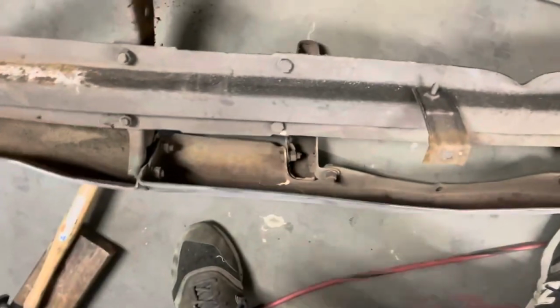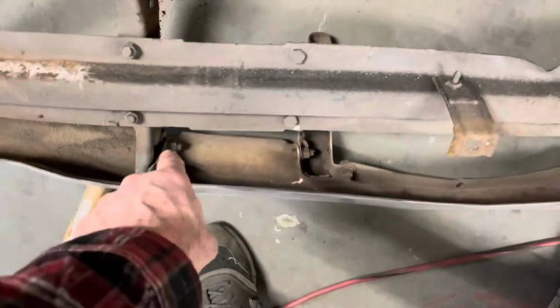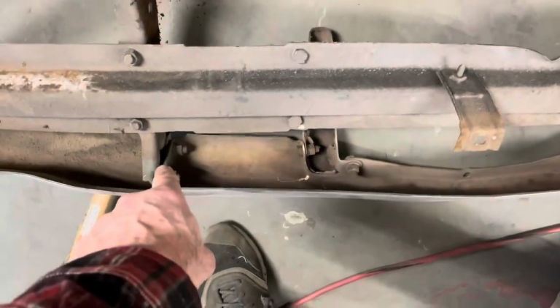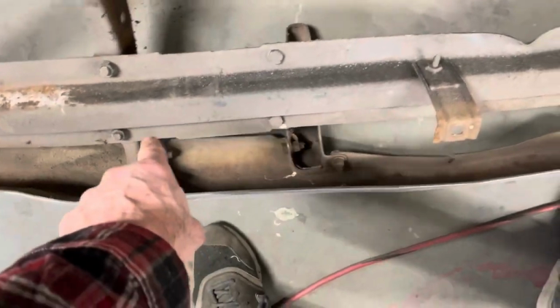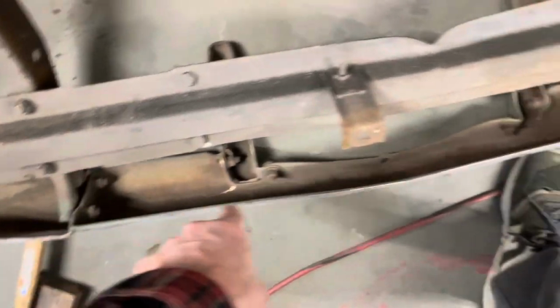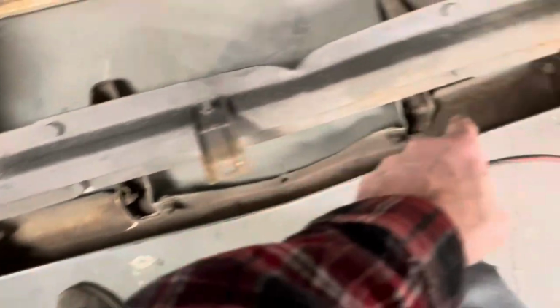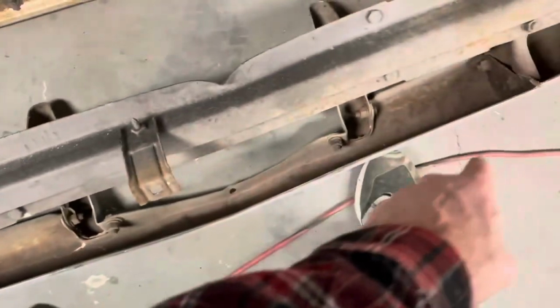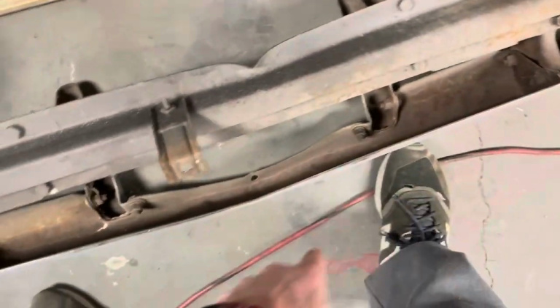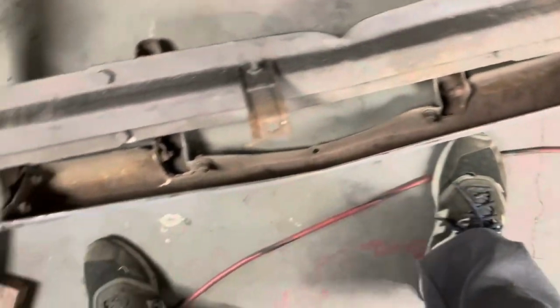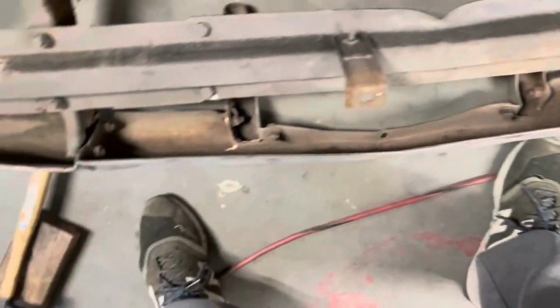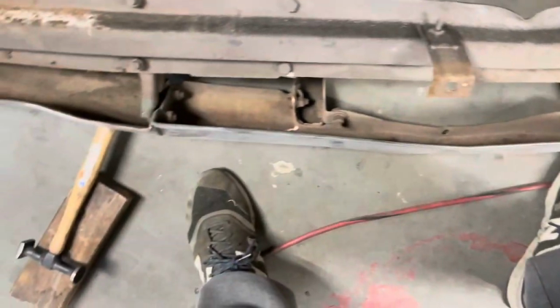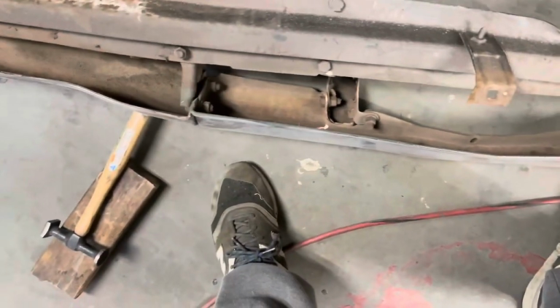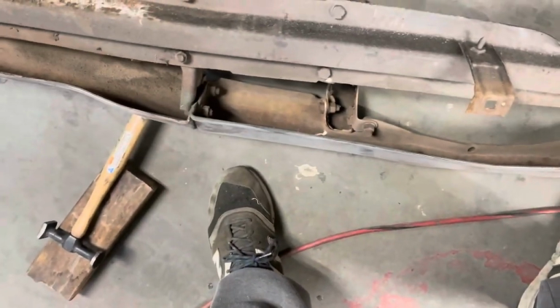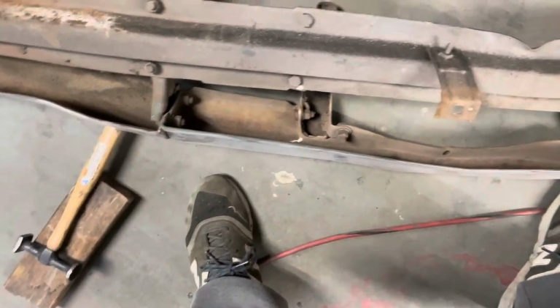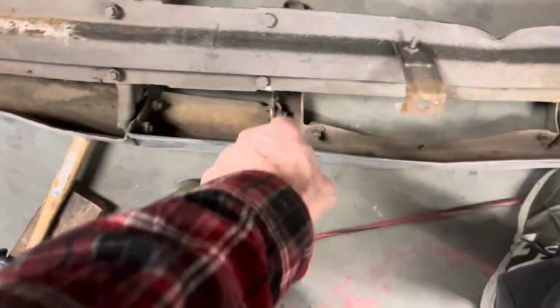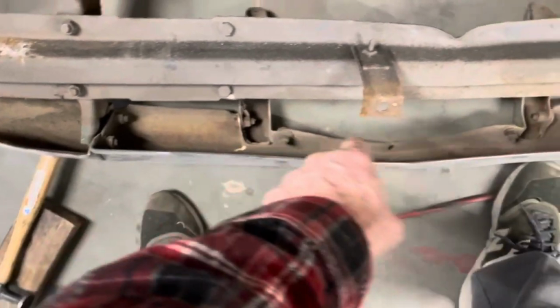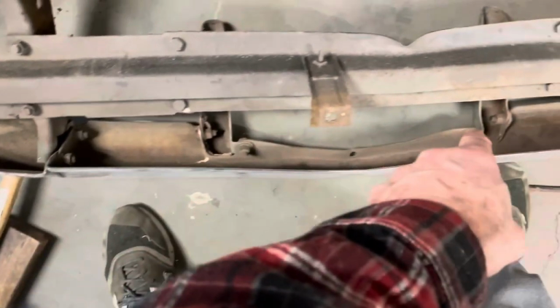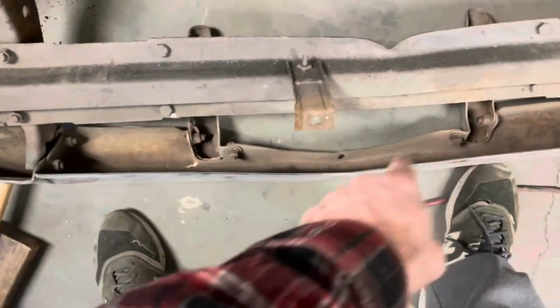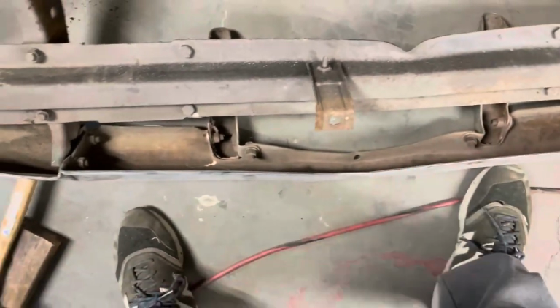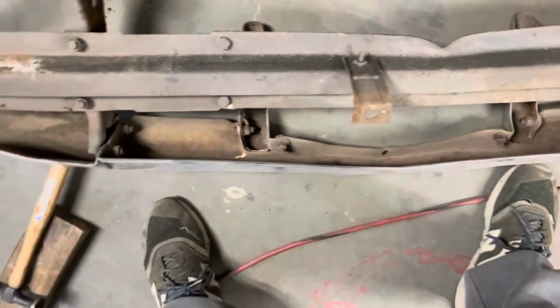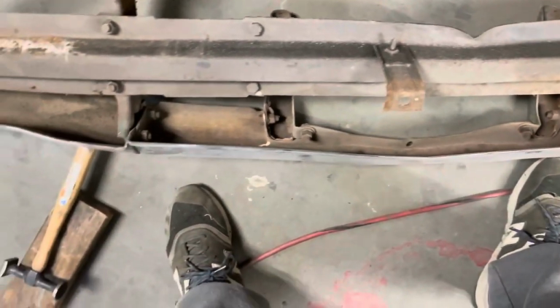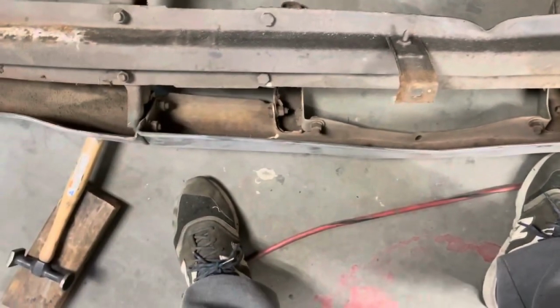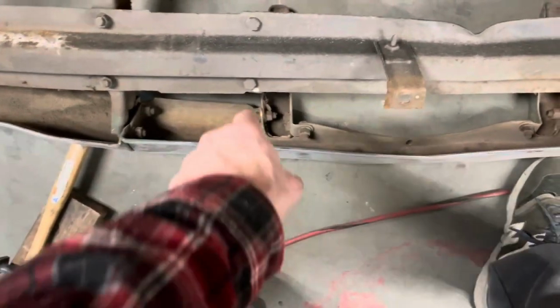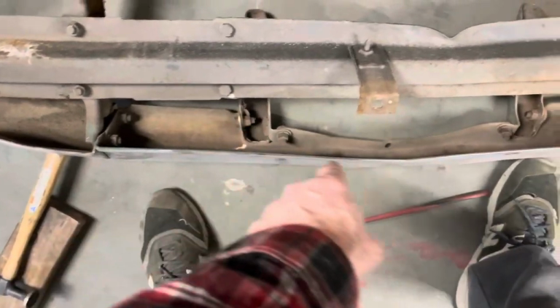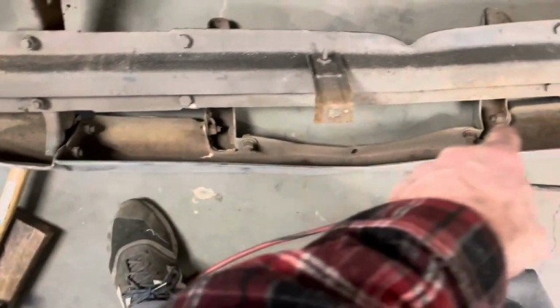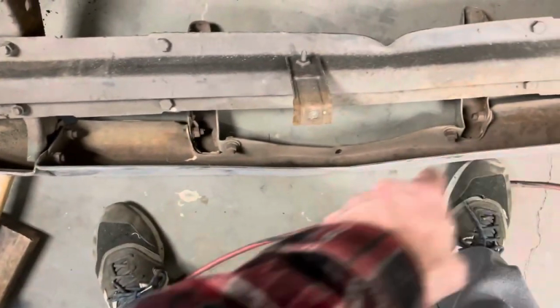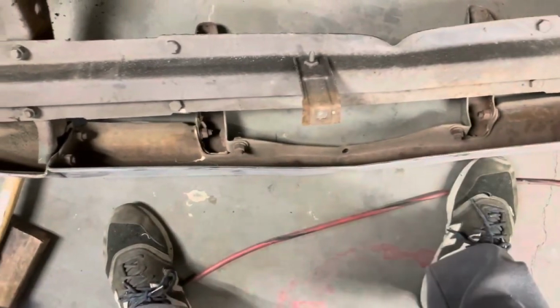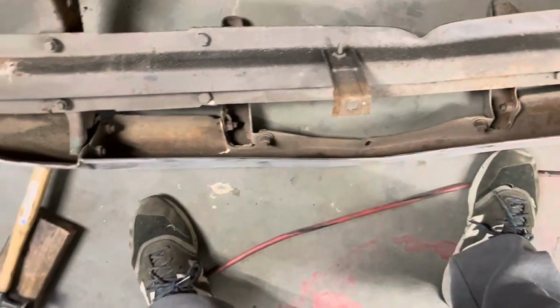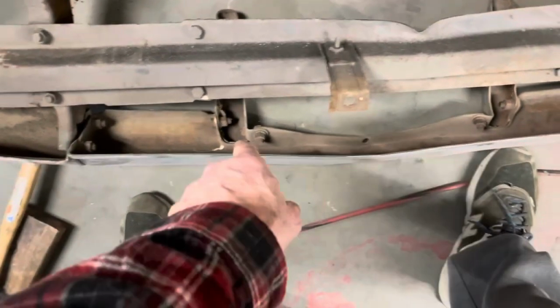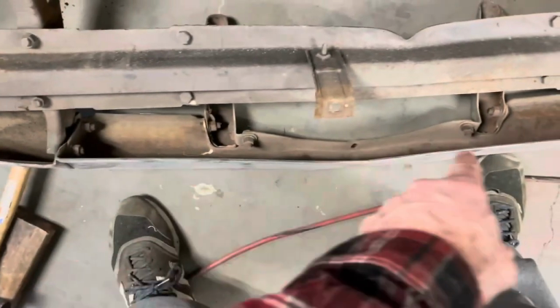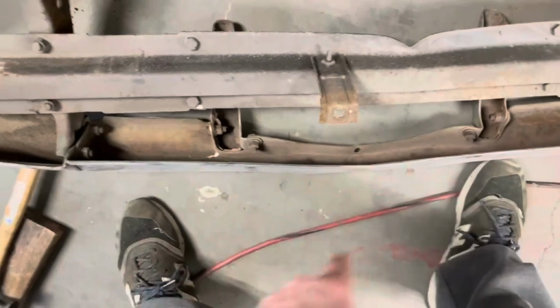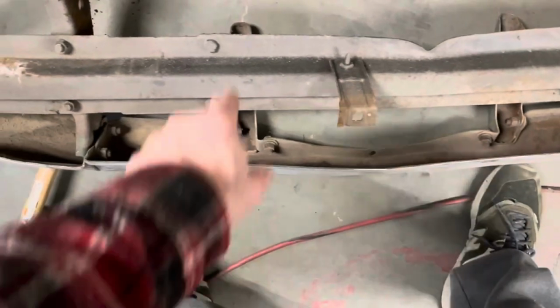Oh man, these are 15, 16, 17, 18, plus a few down there — so 19, 20, 21, 22.